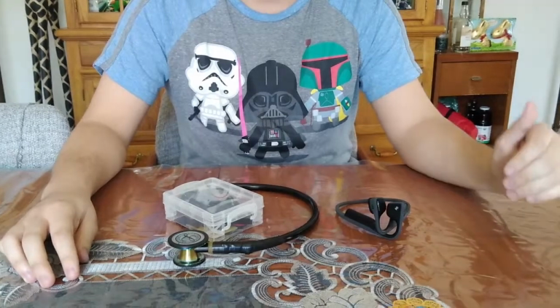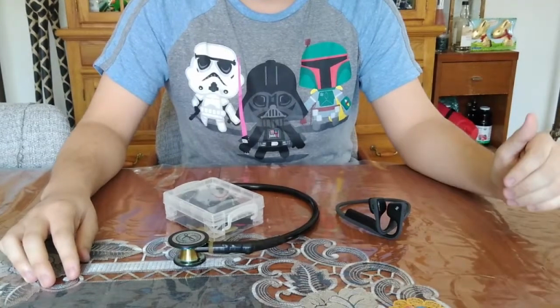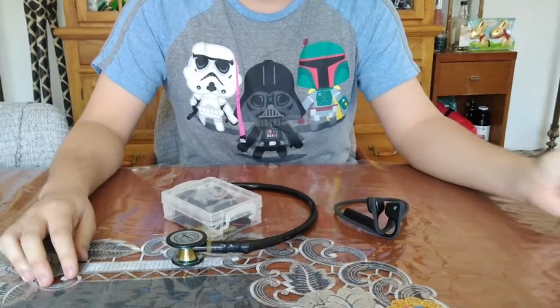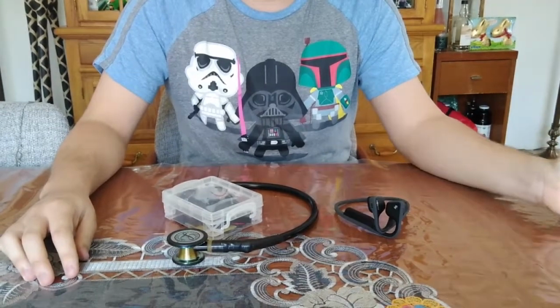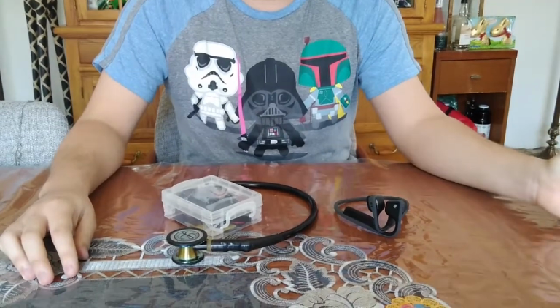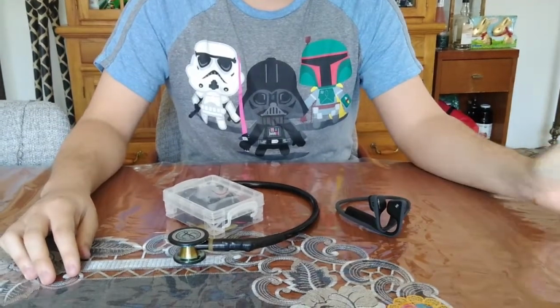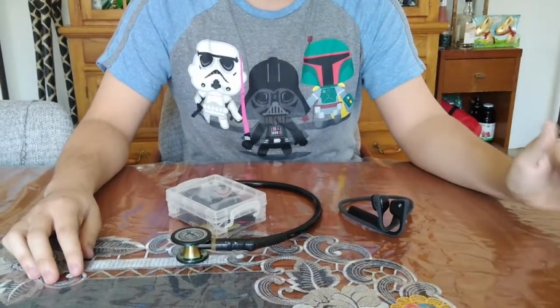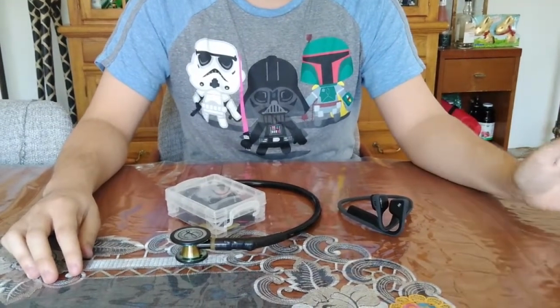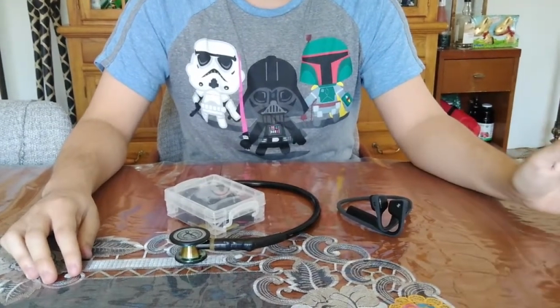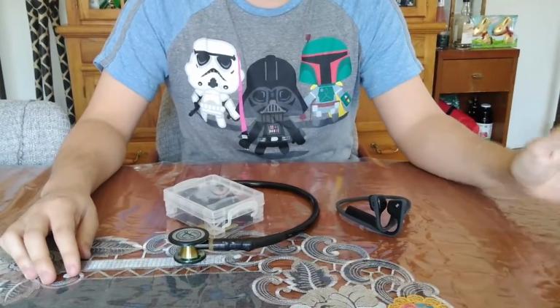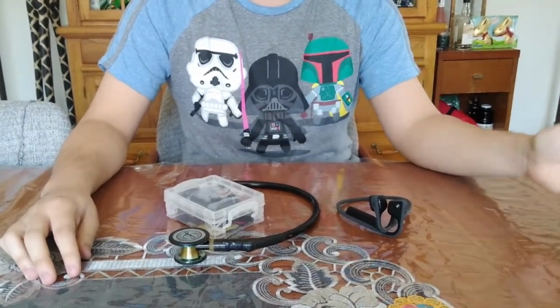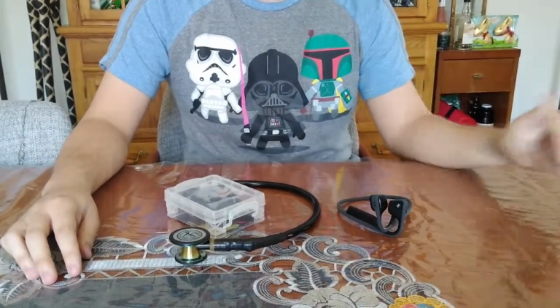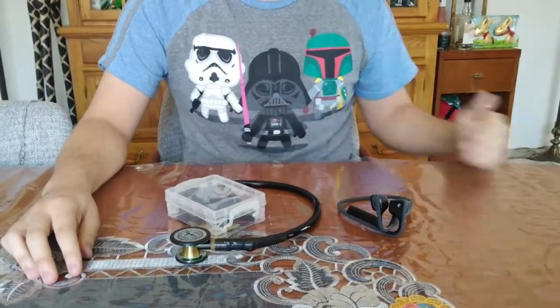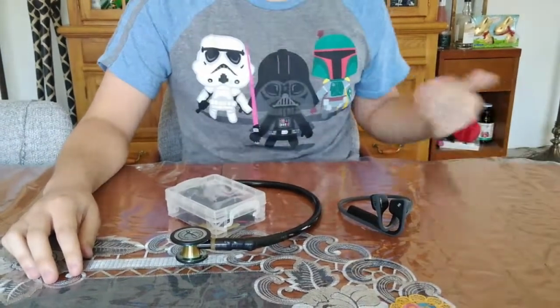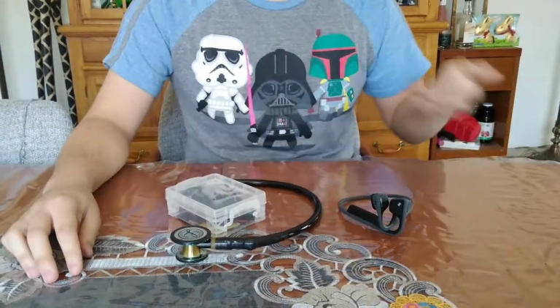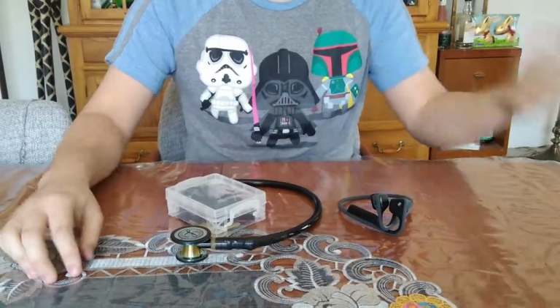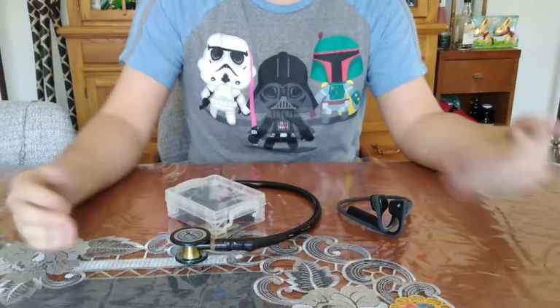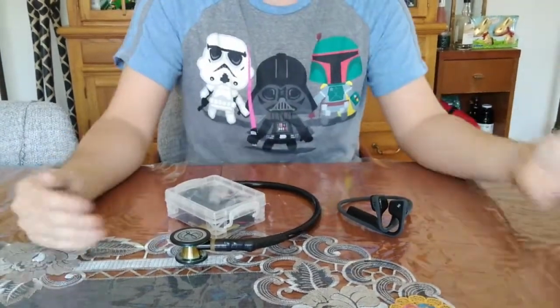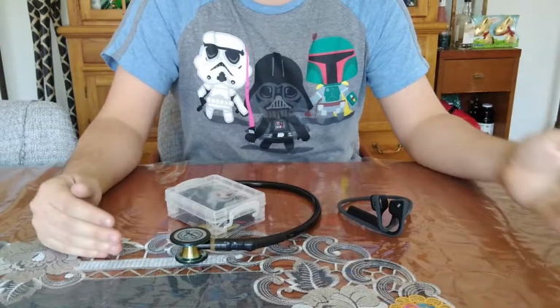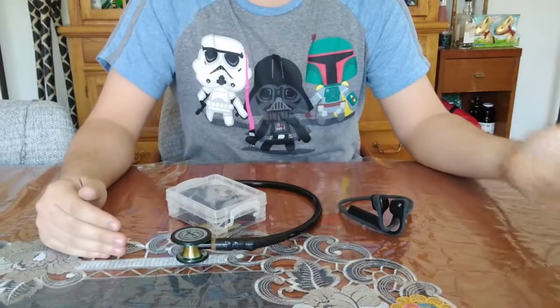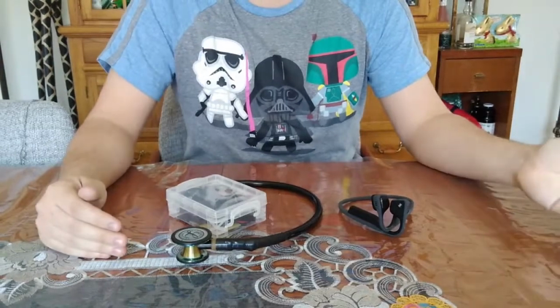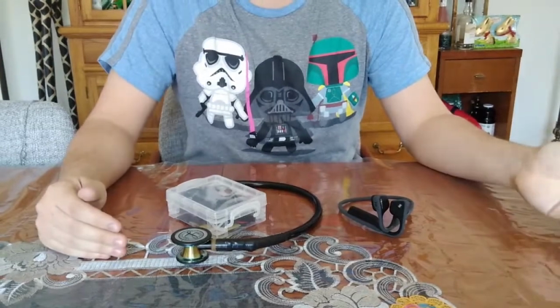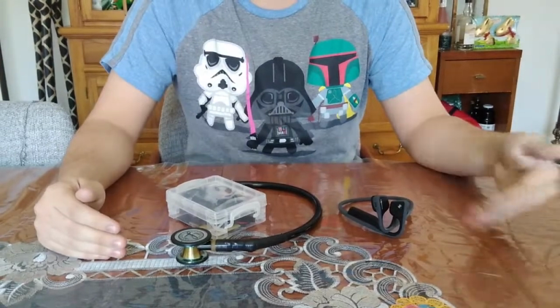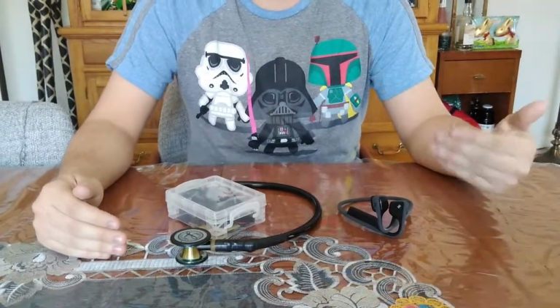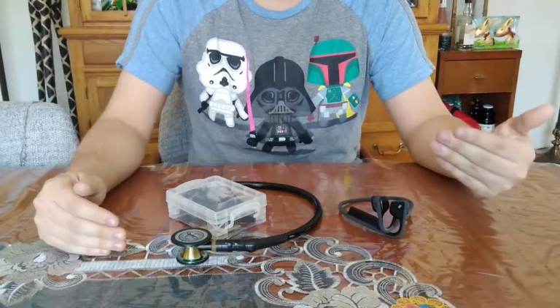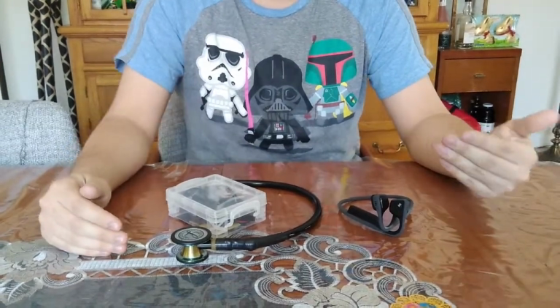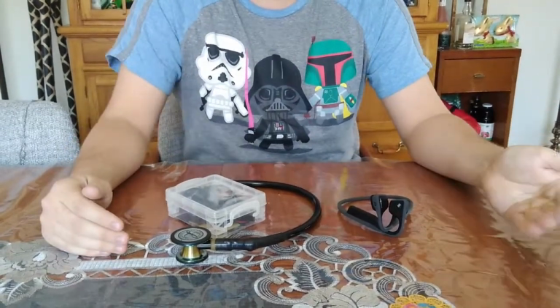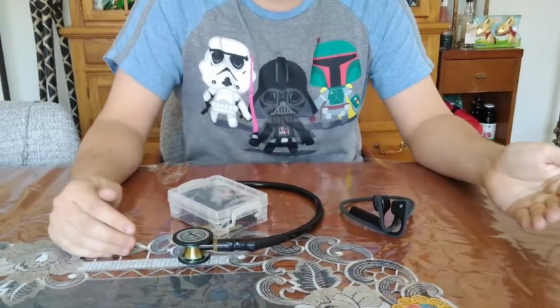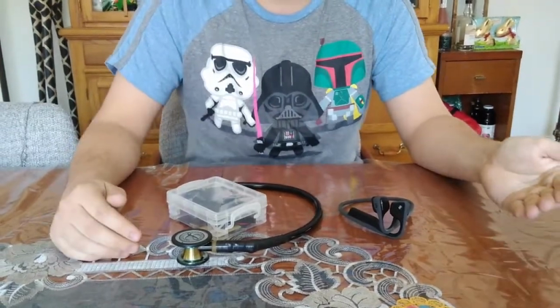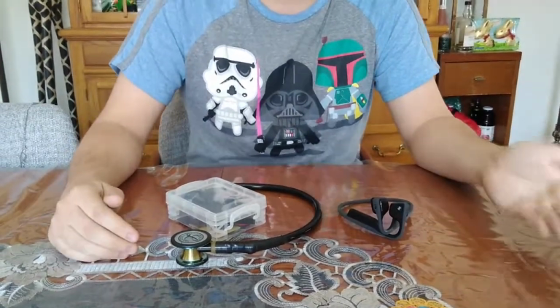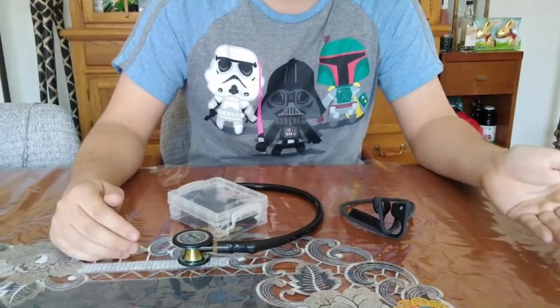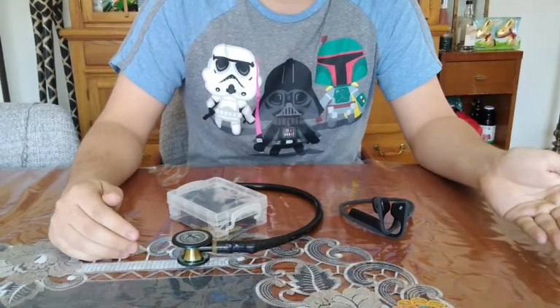You can hear heart sounds, lung sounds, stomach sounds. It has many uses, and it is a very well-known and well-used tool.